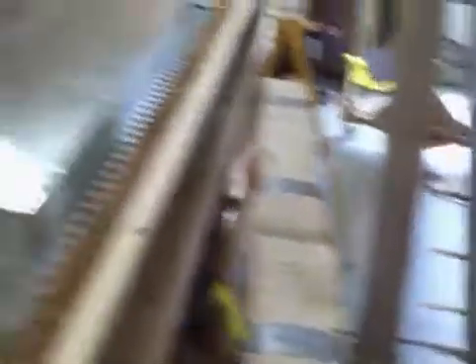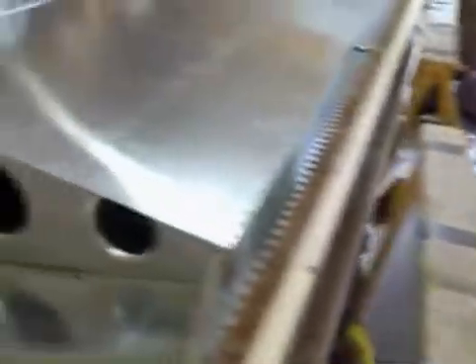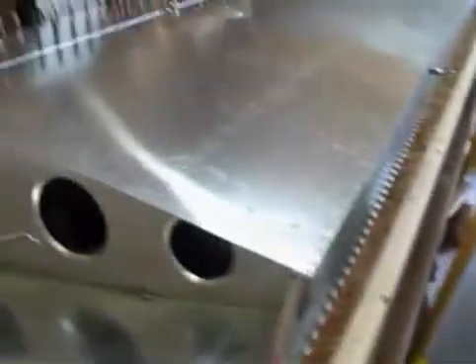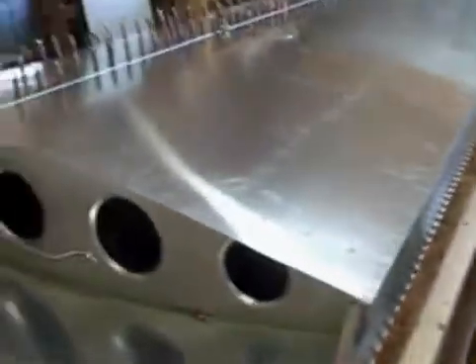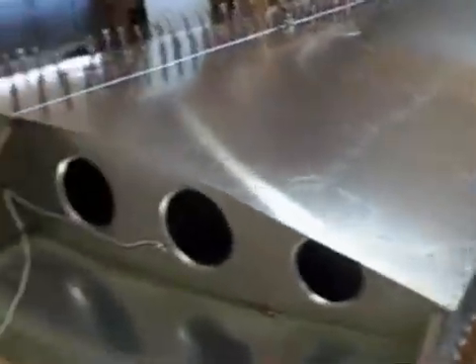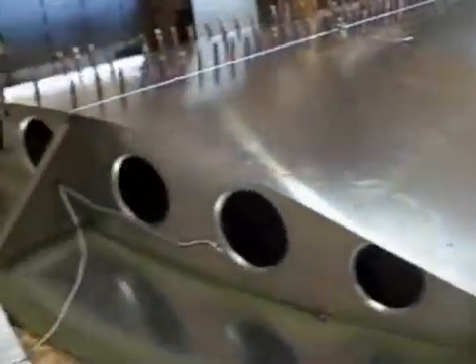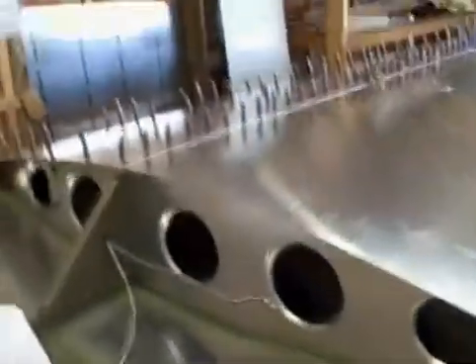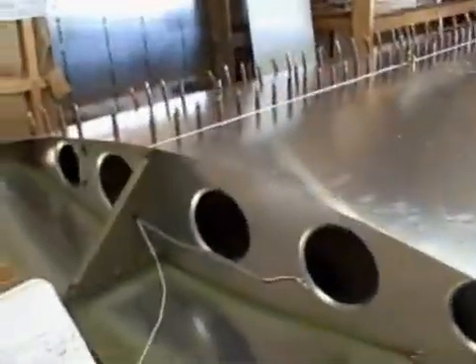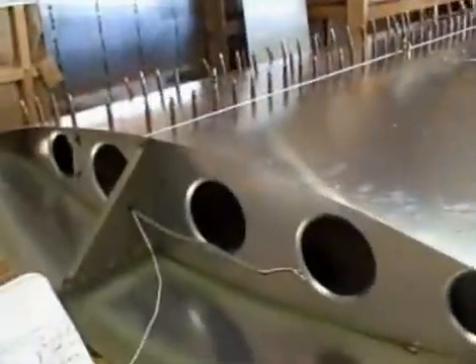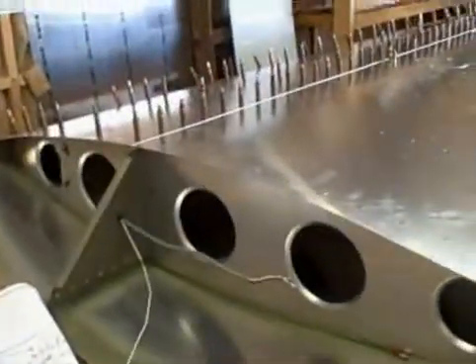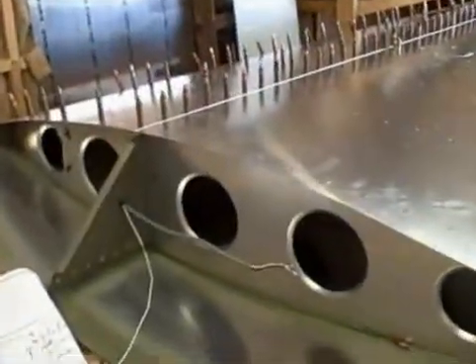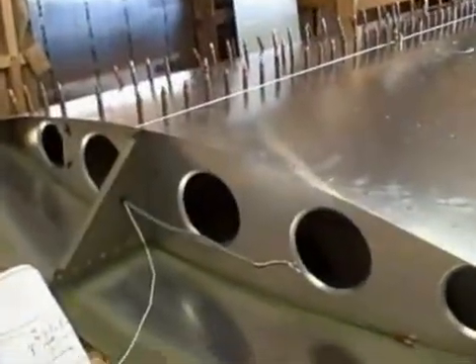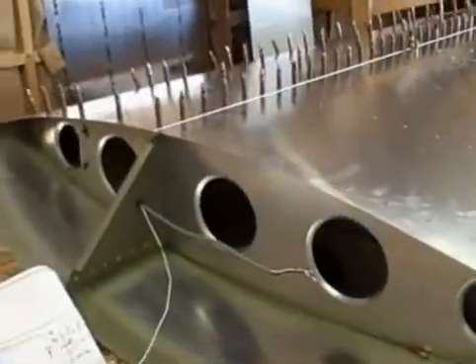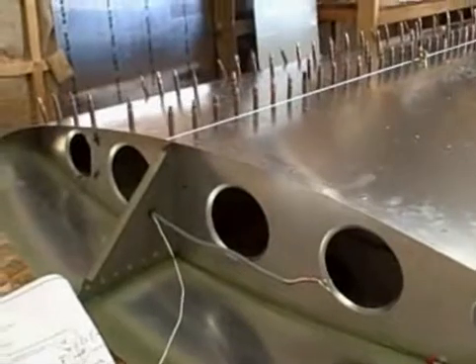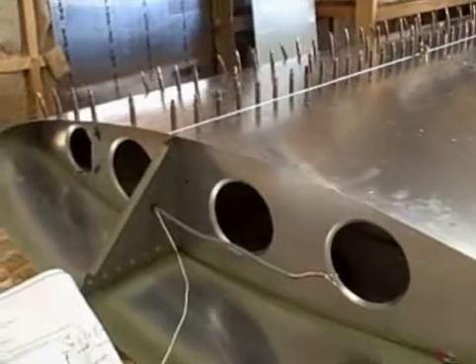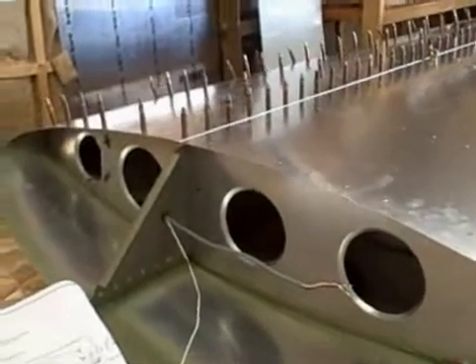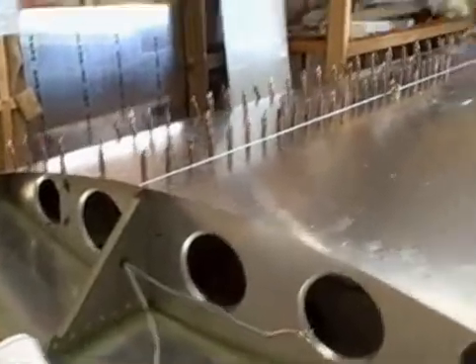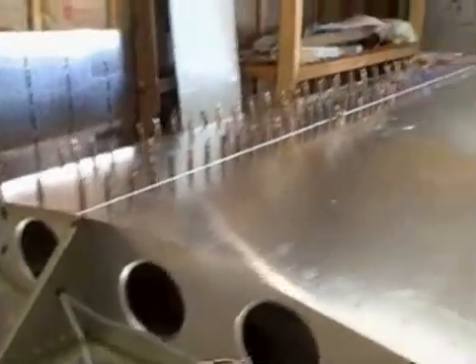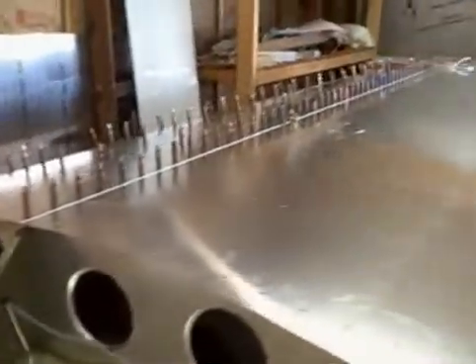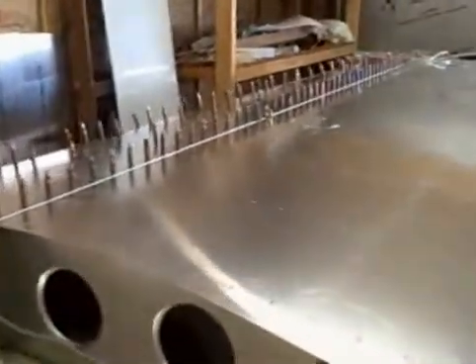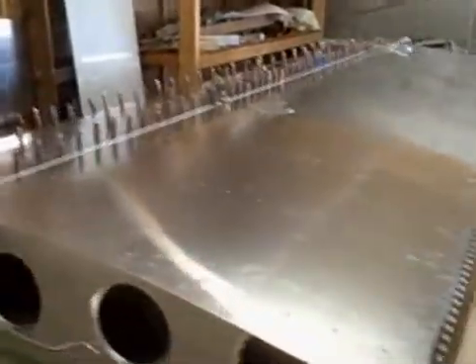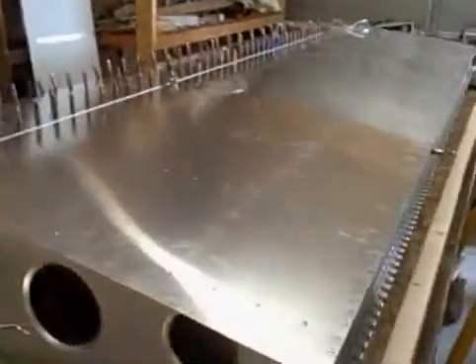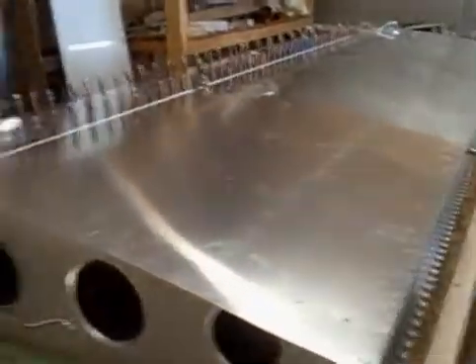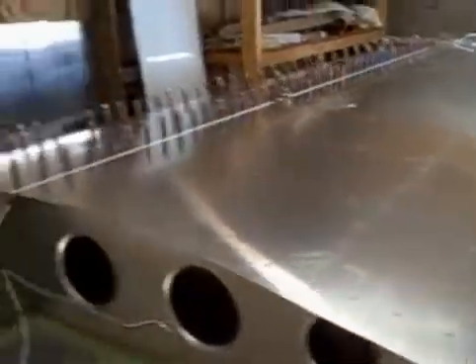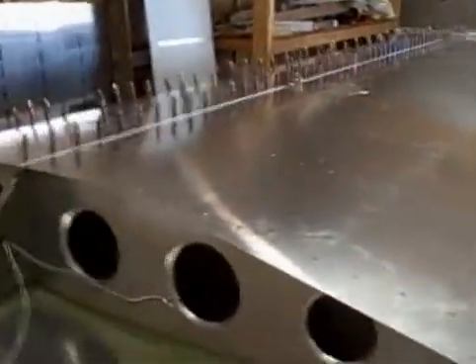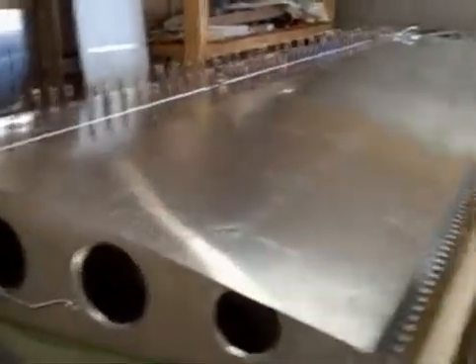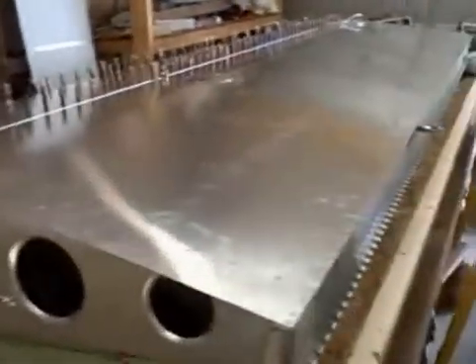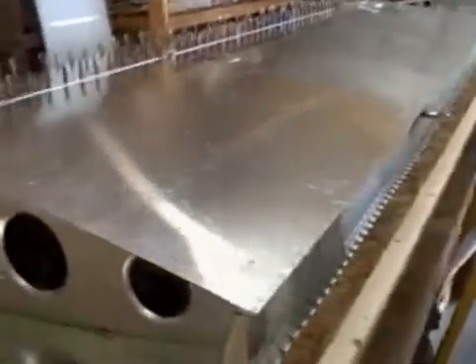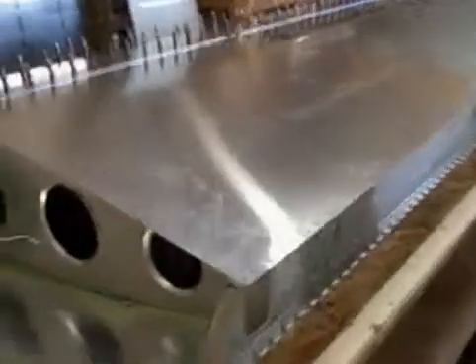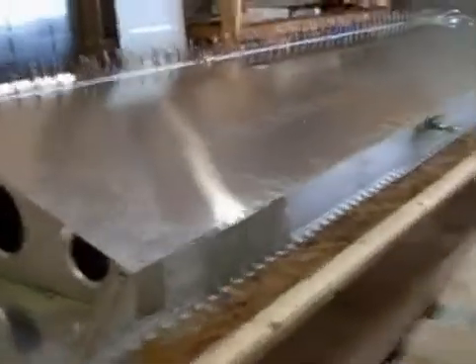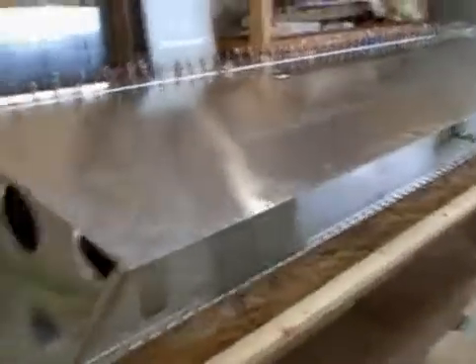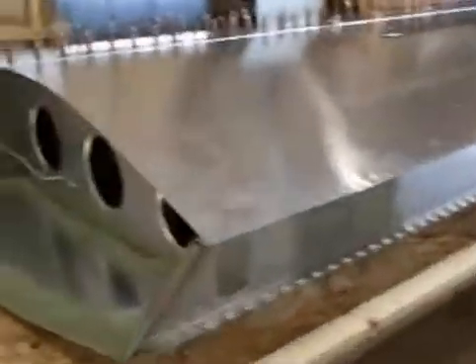This is the right wing that we're trying to finish up probably today. We still have to put clecos or rivets in it. We got the bottom side finished already.